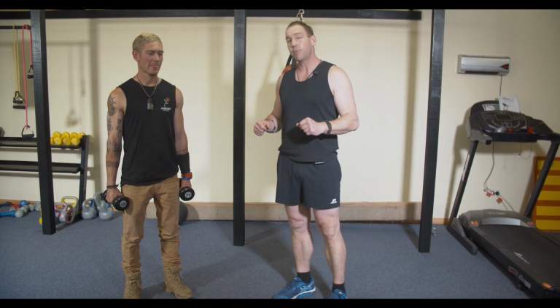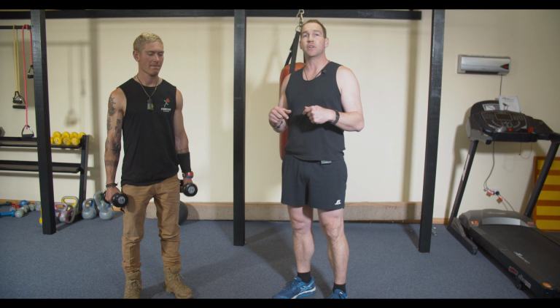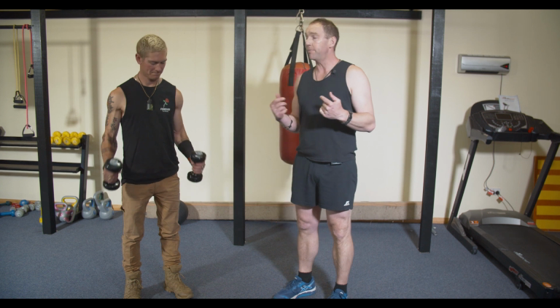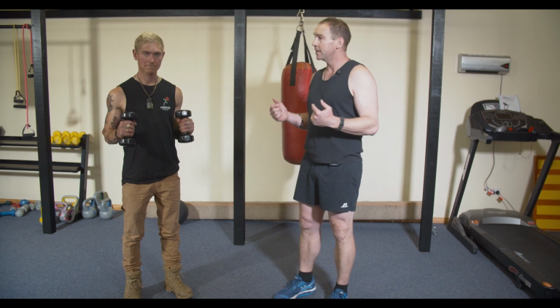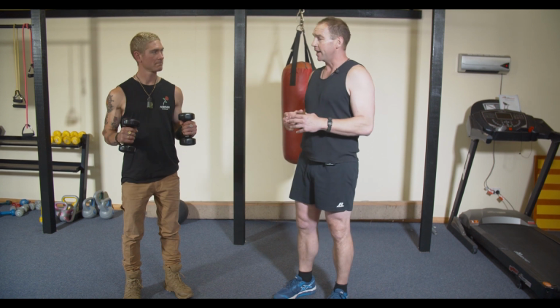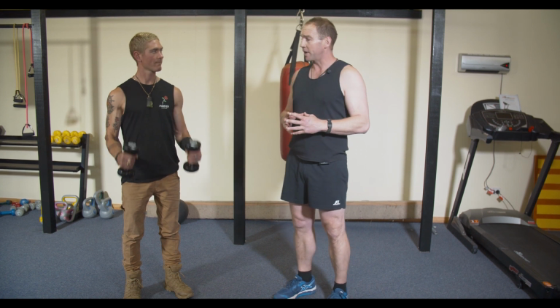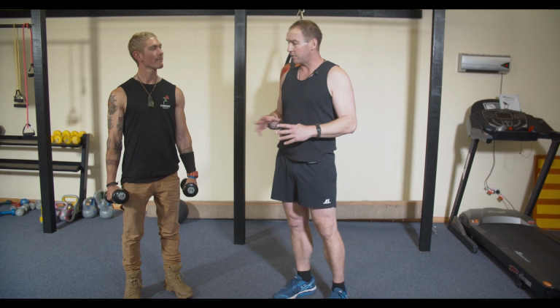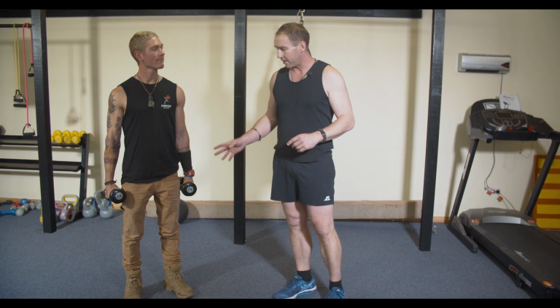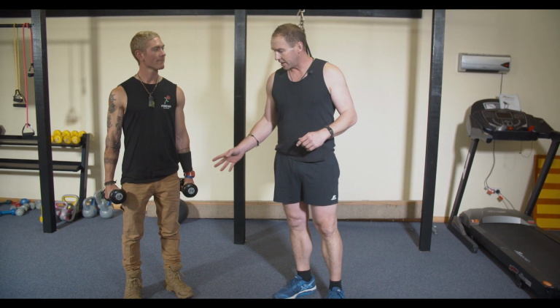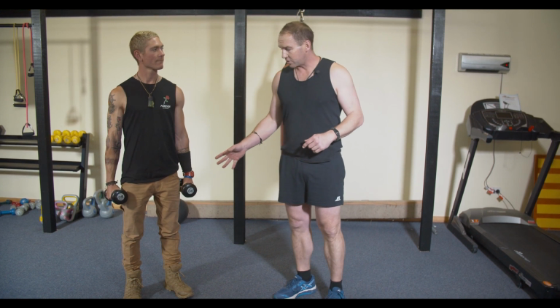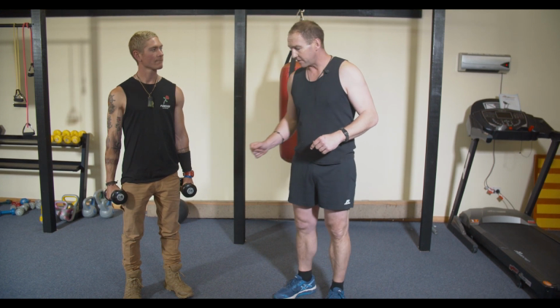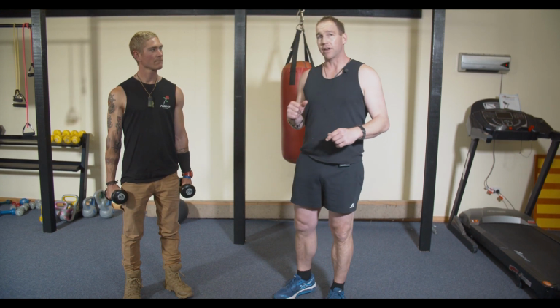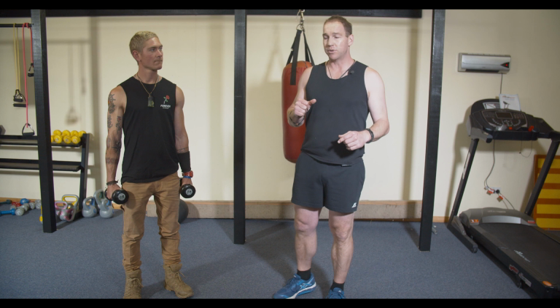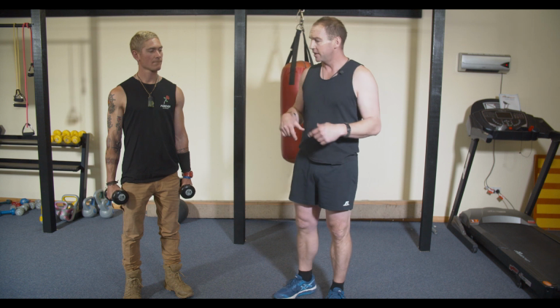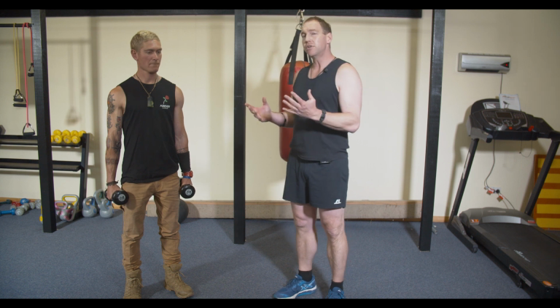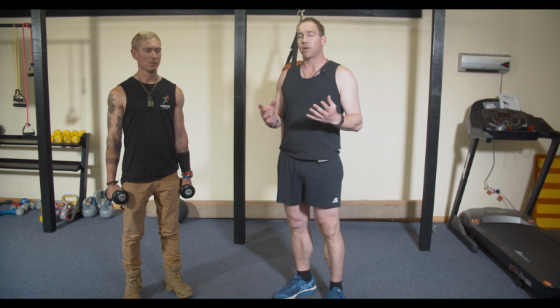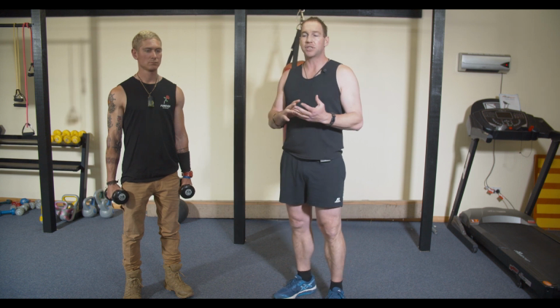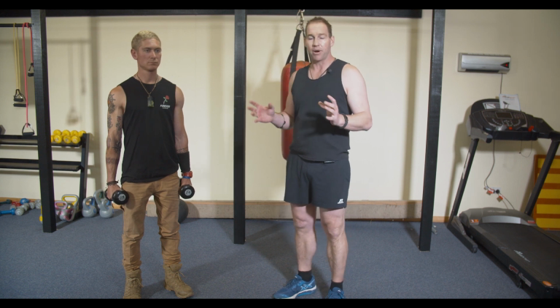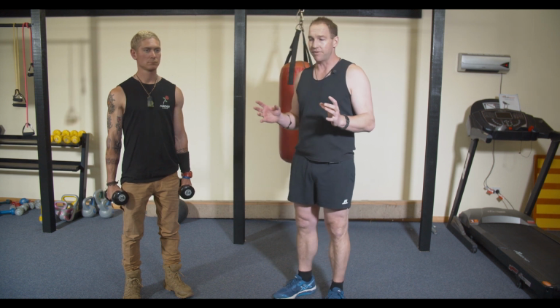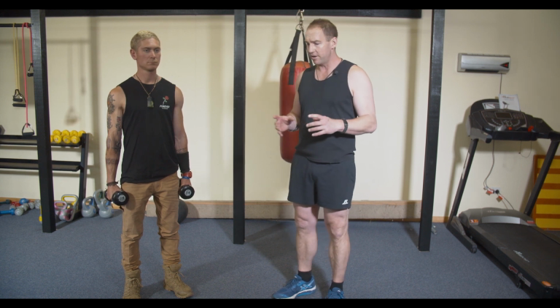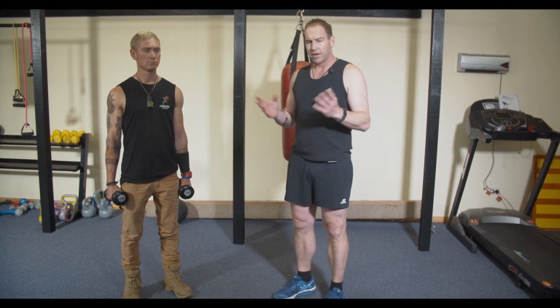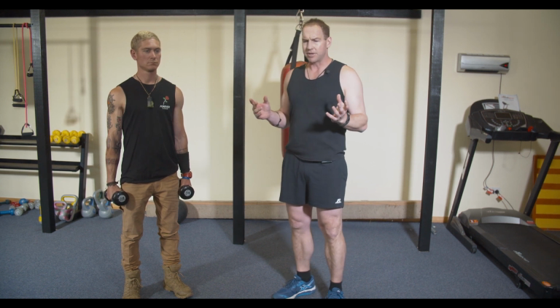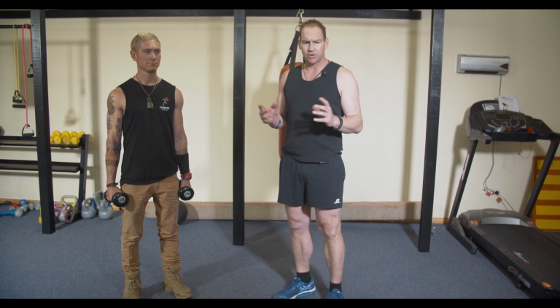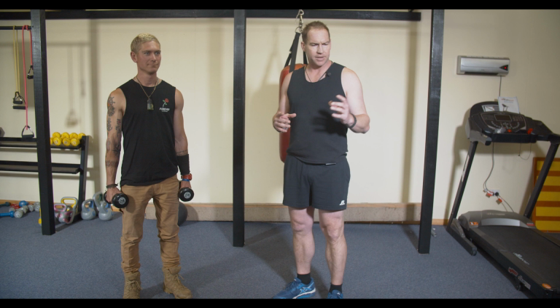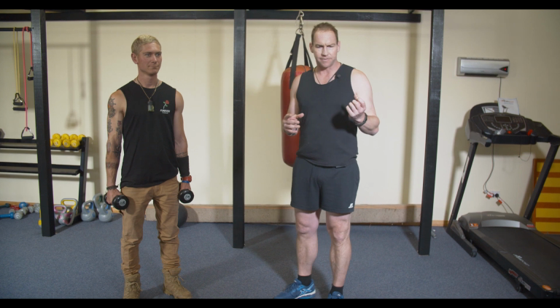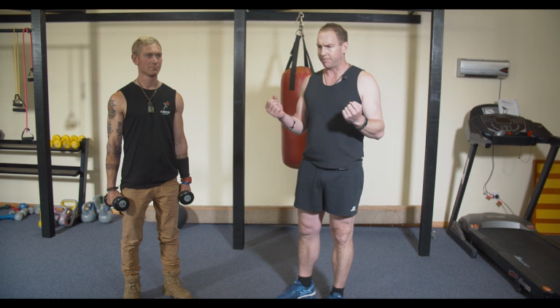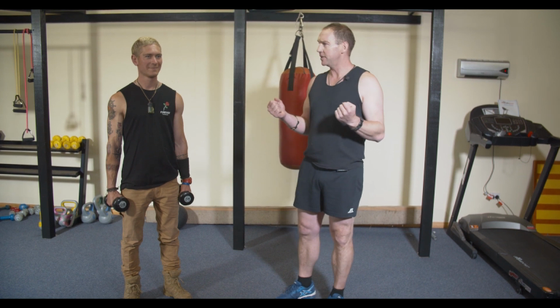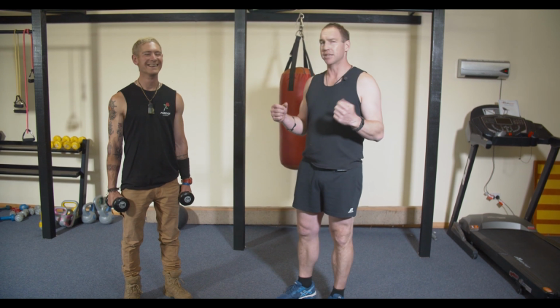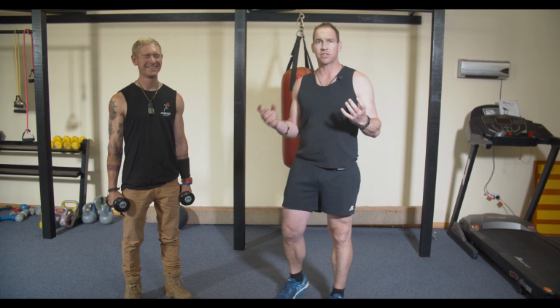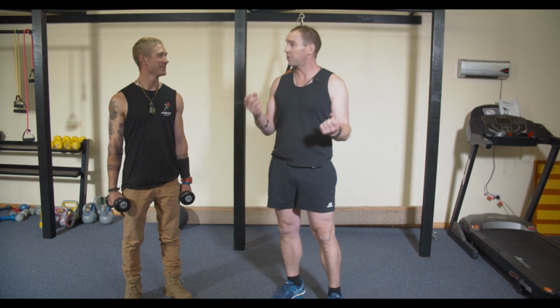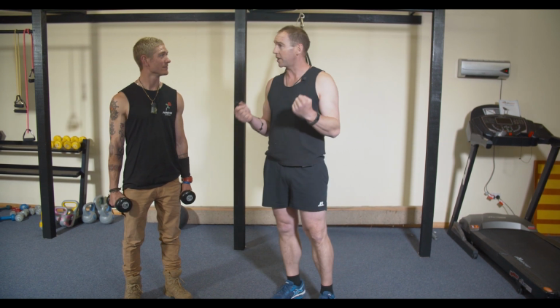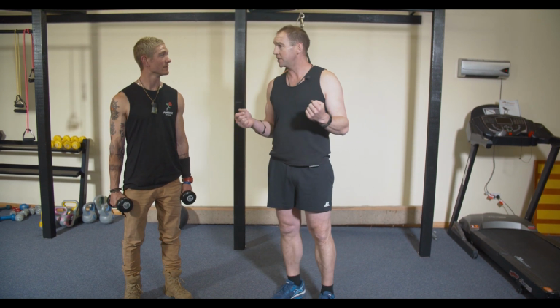Now we're going to move into the upper body. Daniel's got two basic five kilo dumbbells here. You can use any resistance component you have in your home — go into your pantry, find cans of baked beans, cans of tomato soup, anything with three or four kilos for resistance.